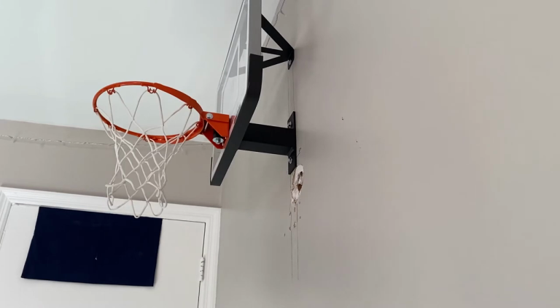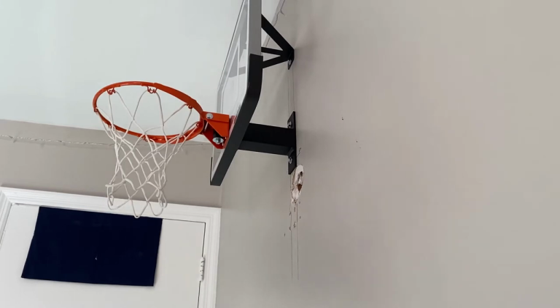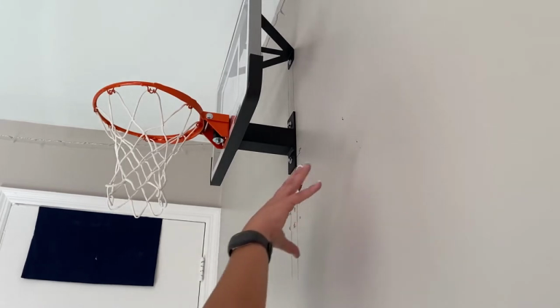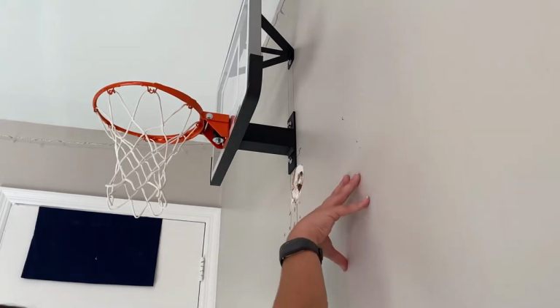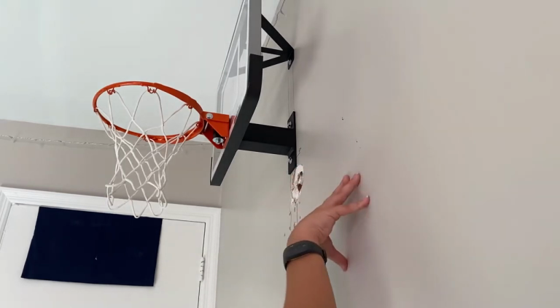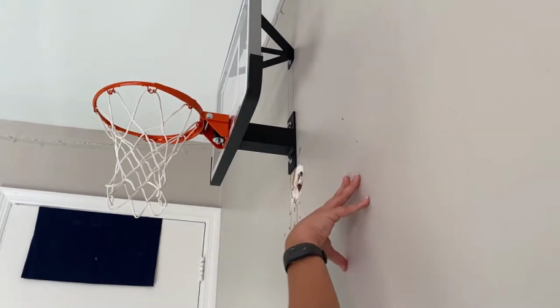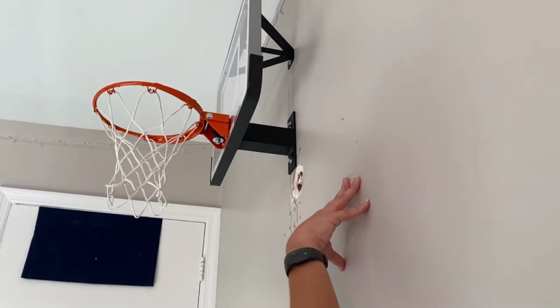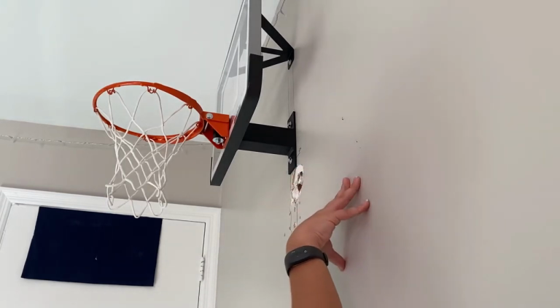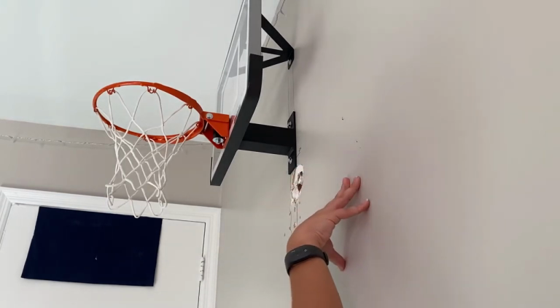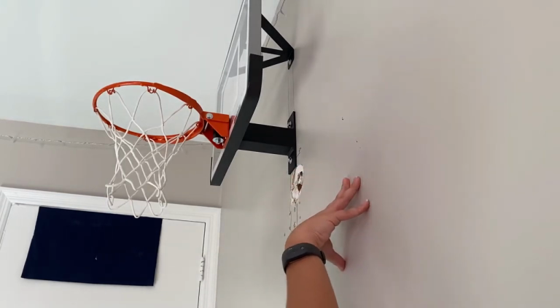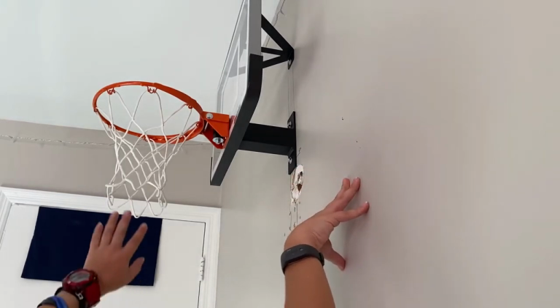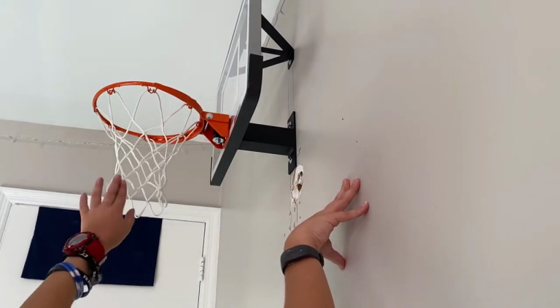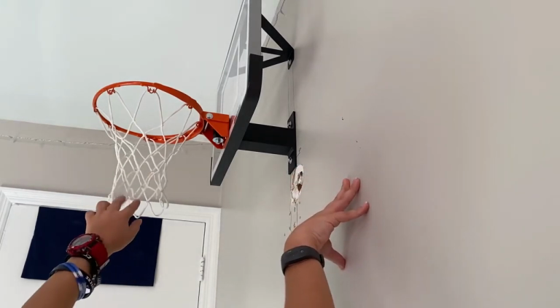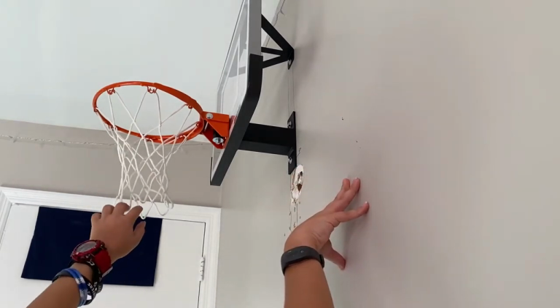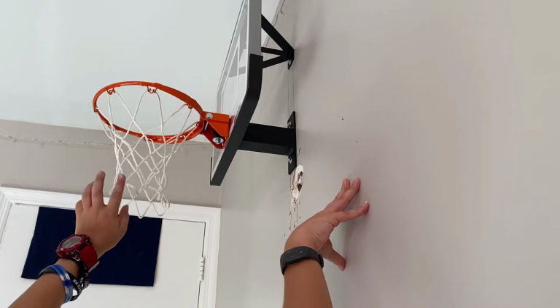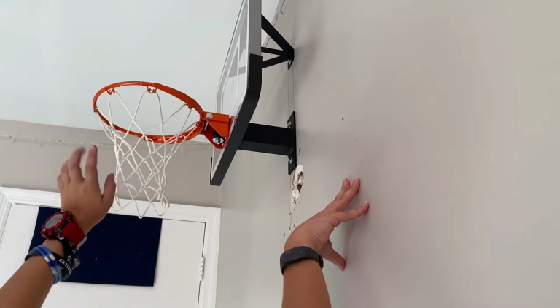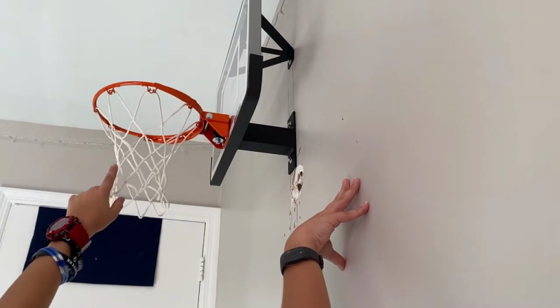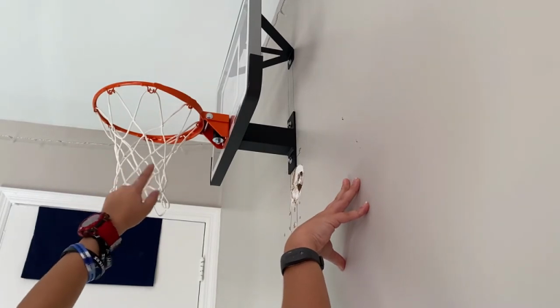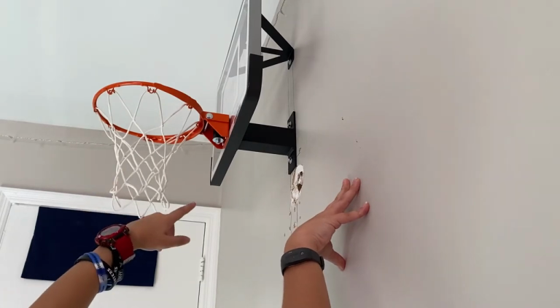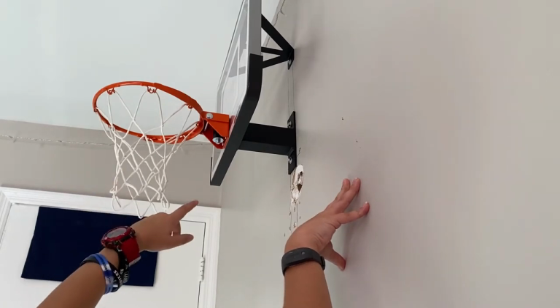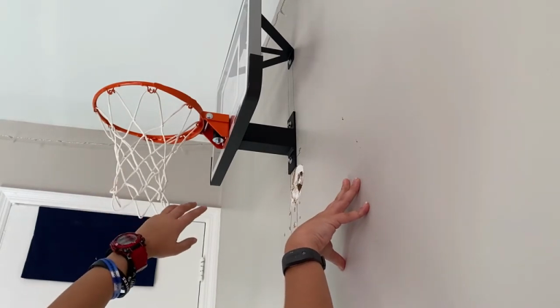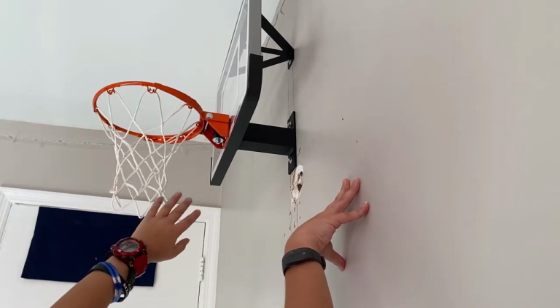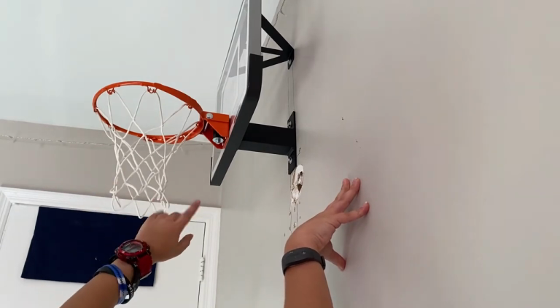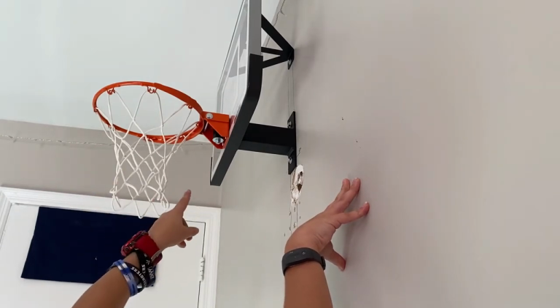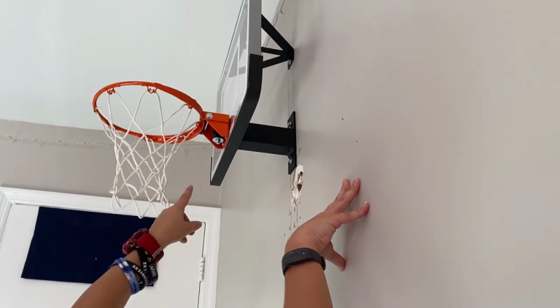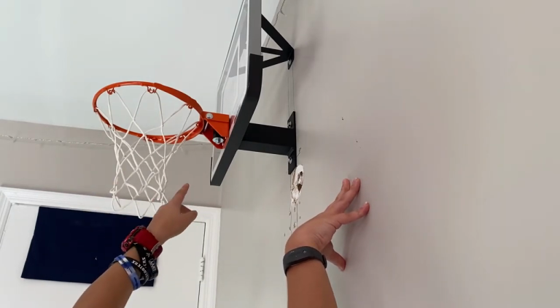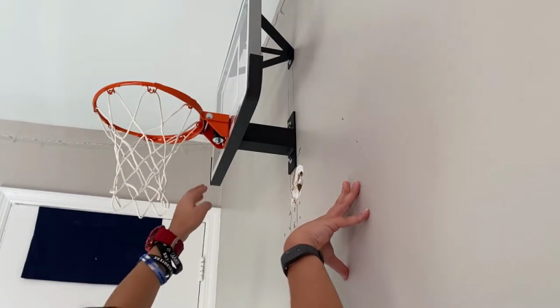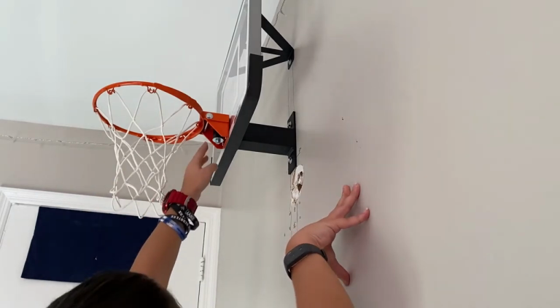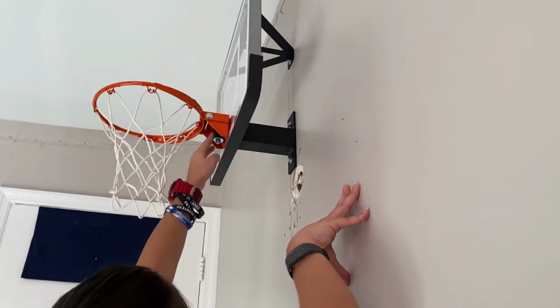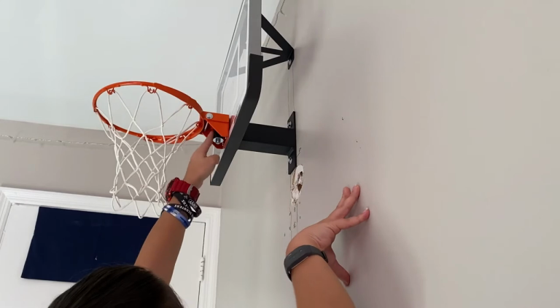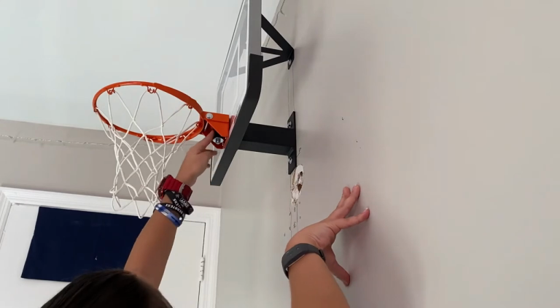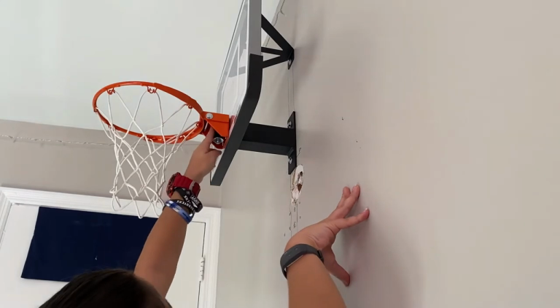The backboard is quarter-inch thick too. If you somehow do break it, you can buy a replacement one at their website. The rim is, I believe, 516 steel with the silicone spring dampener.